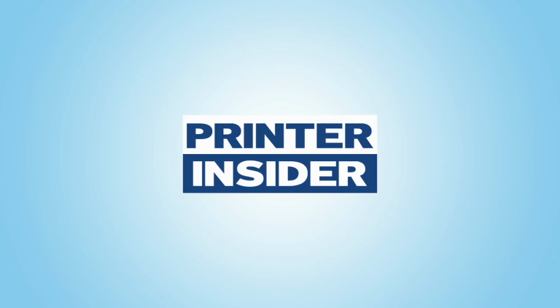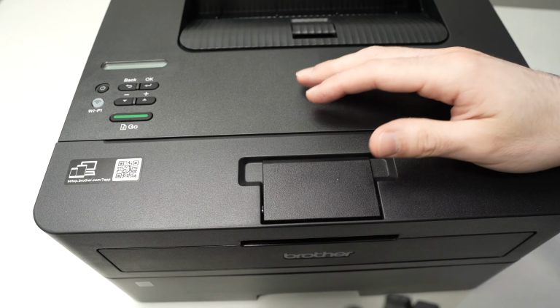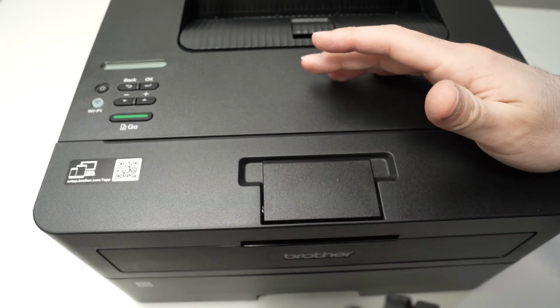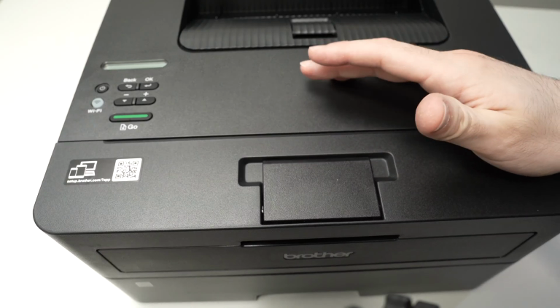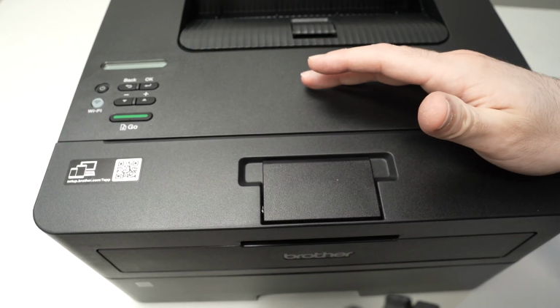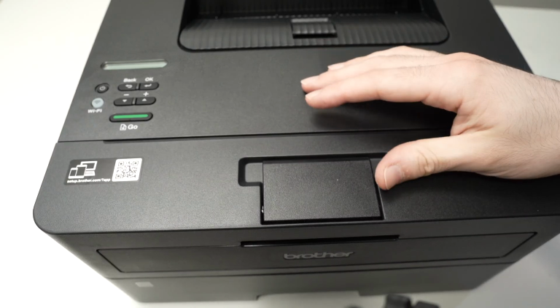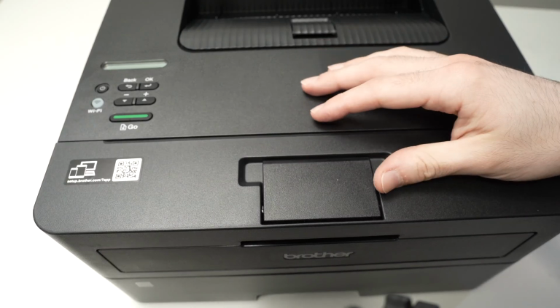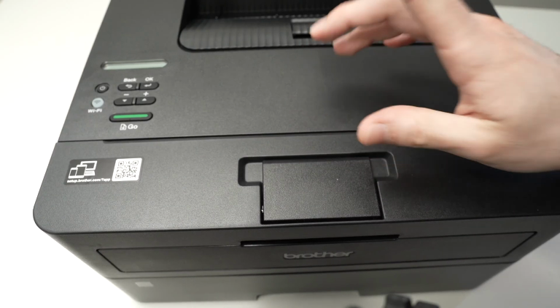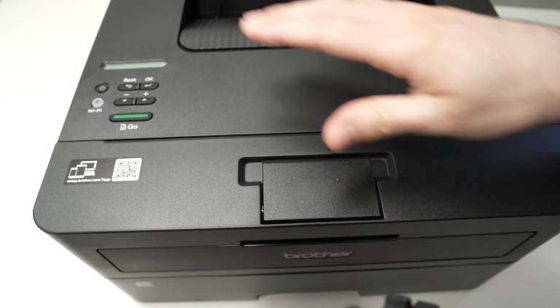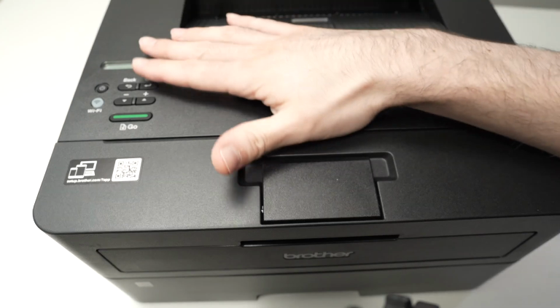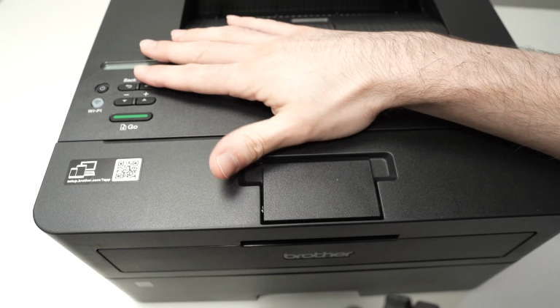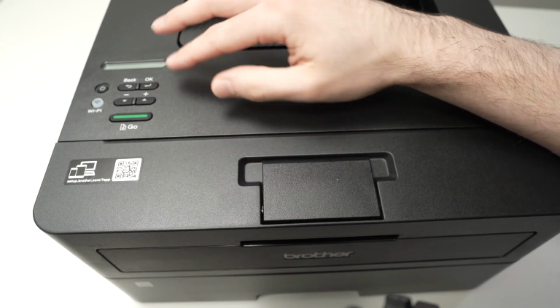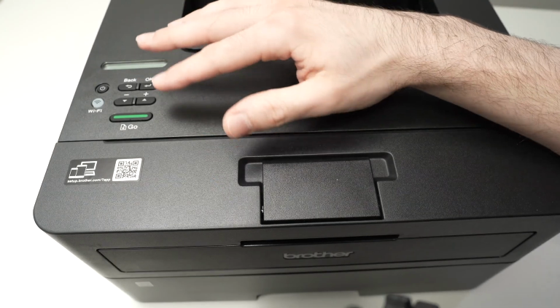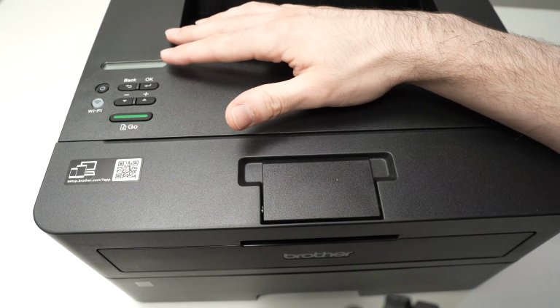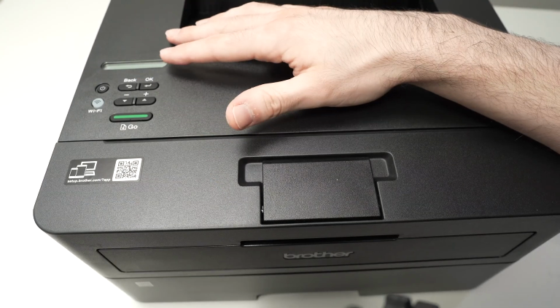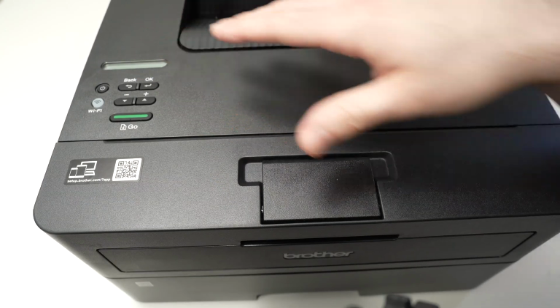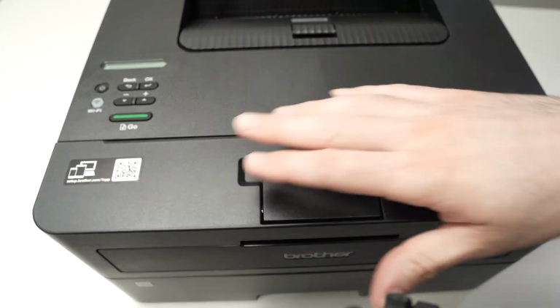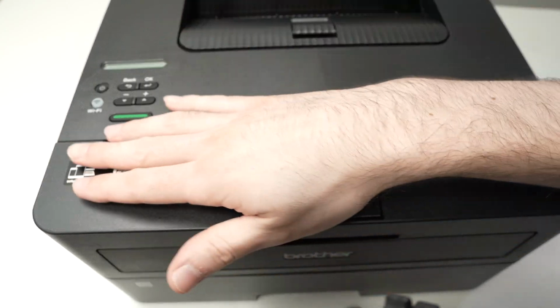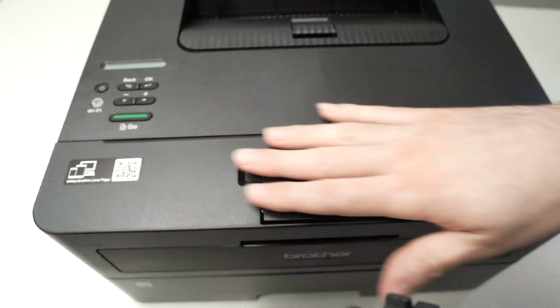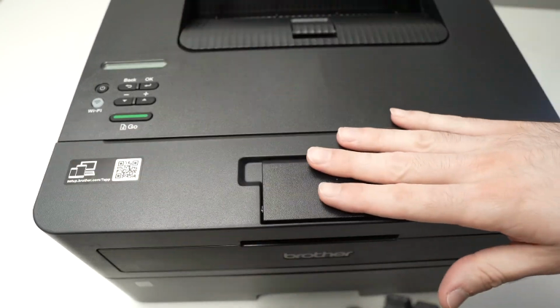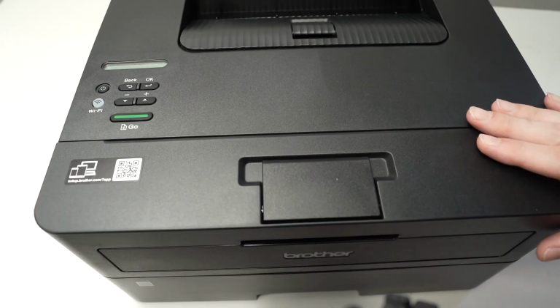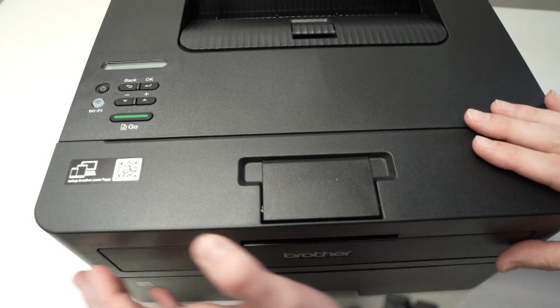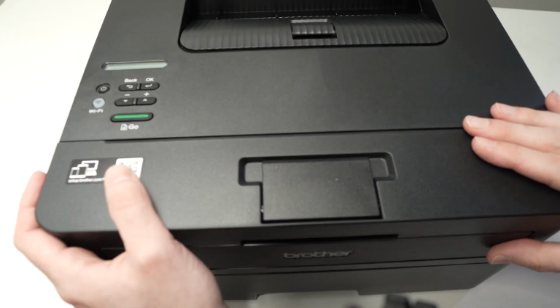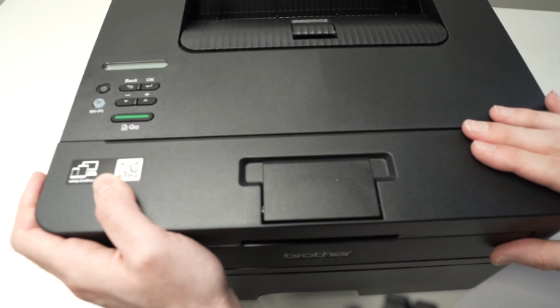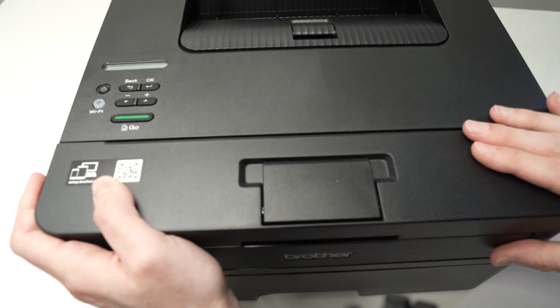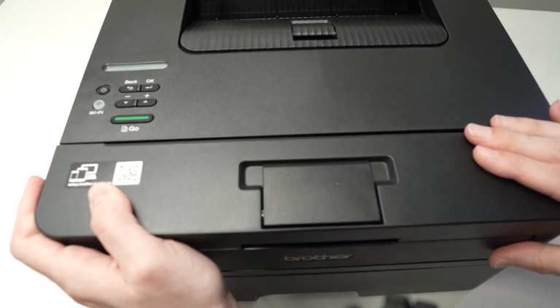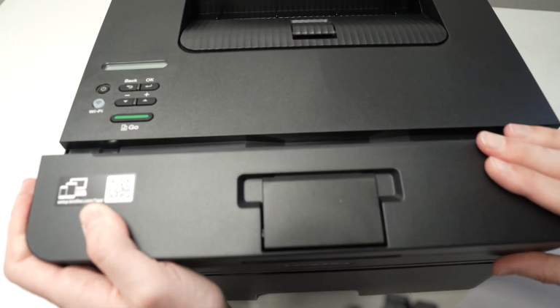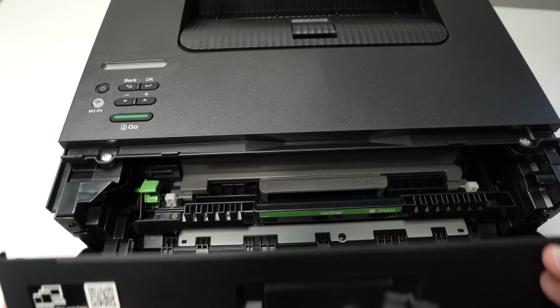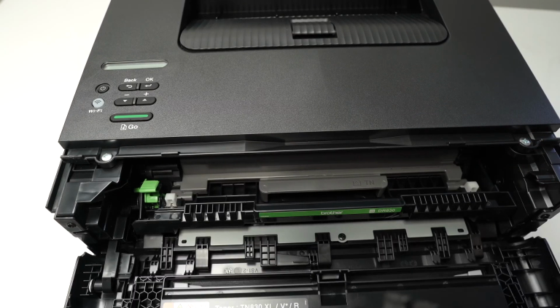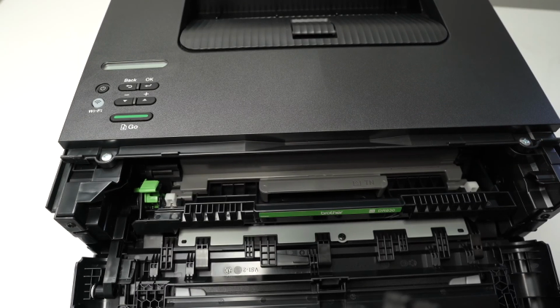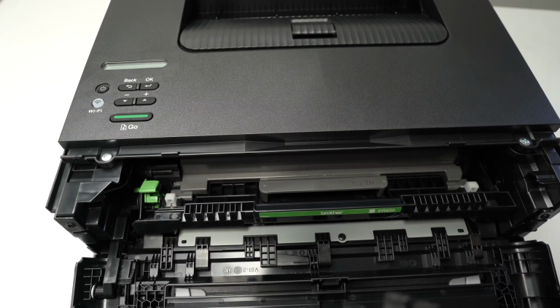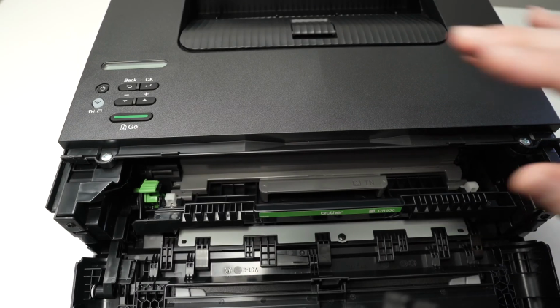To reset the toner count, first make sure your printer is turned off. Then open the door where the toner cartridge is — leave it open until told to close it.